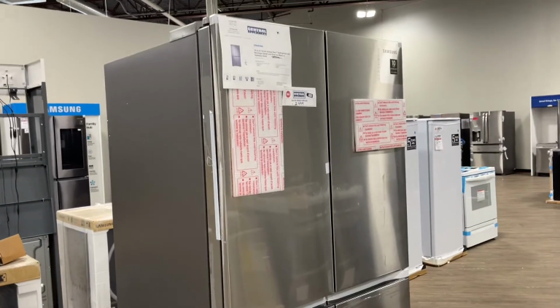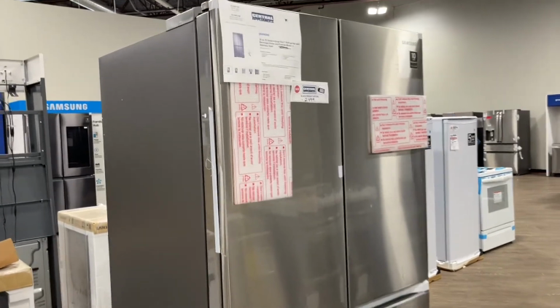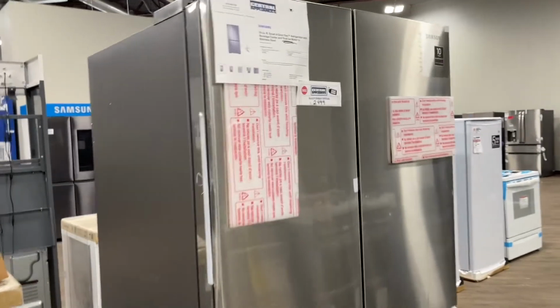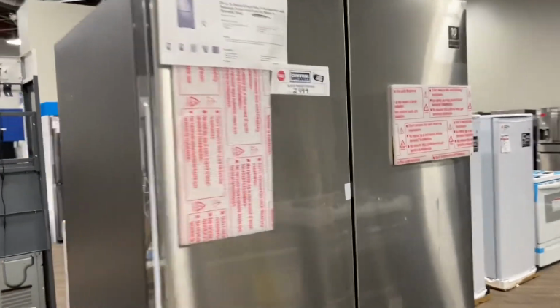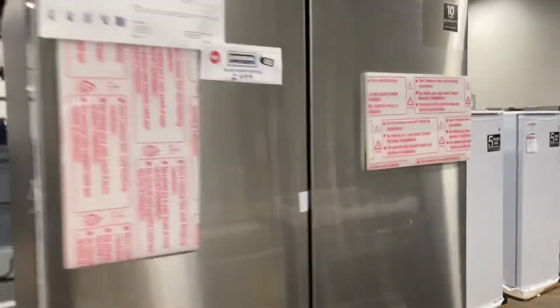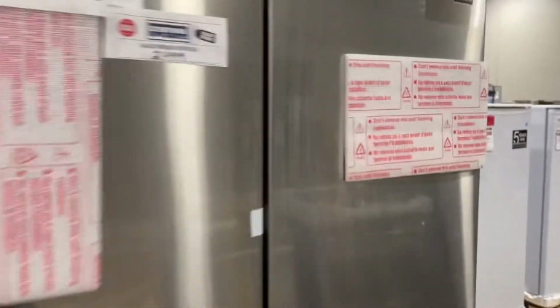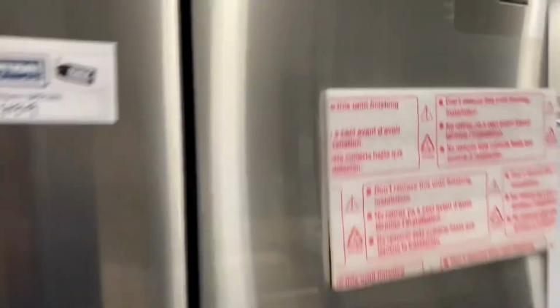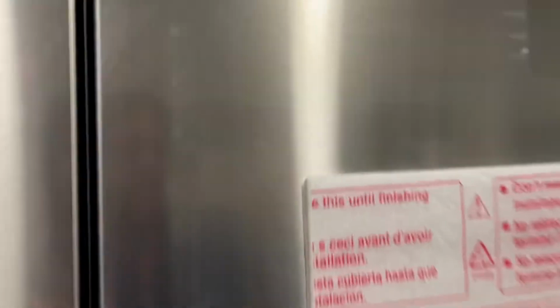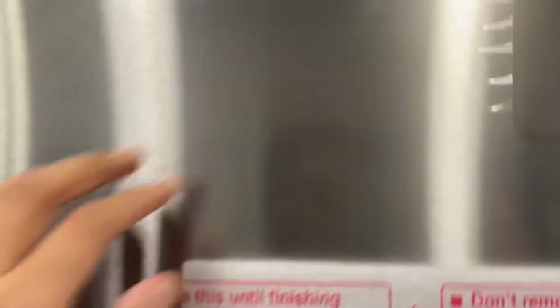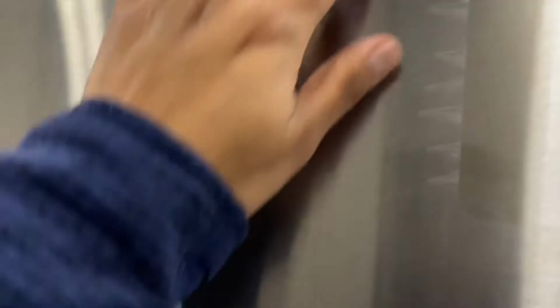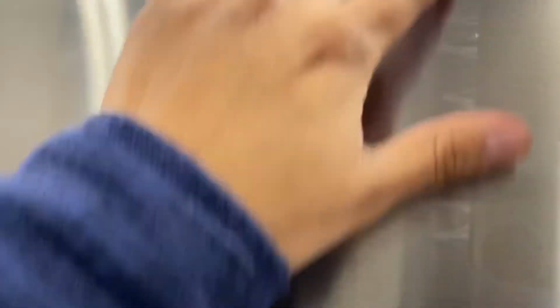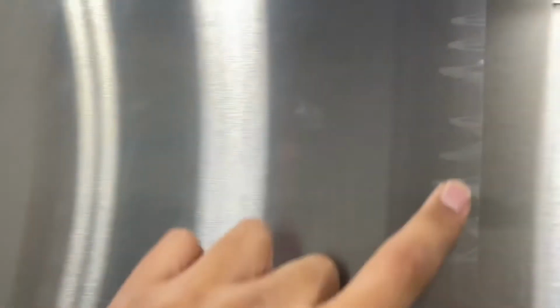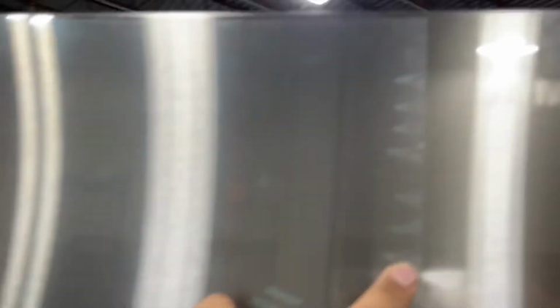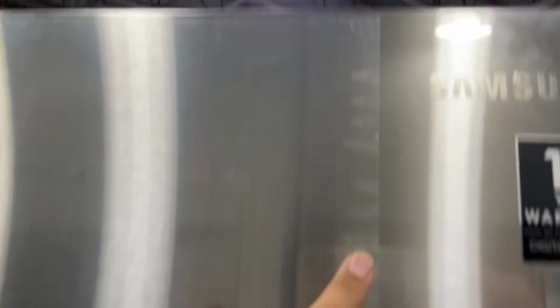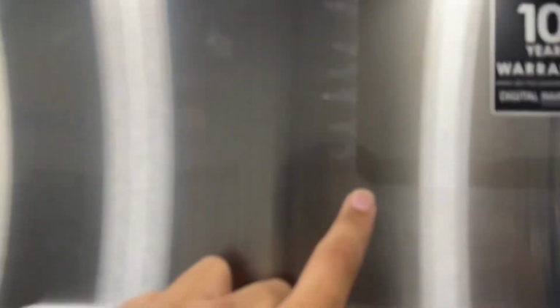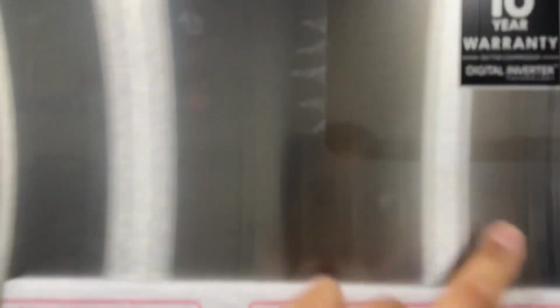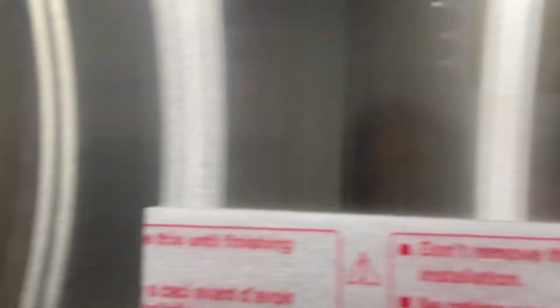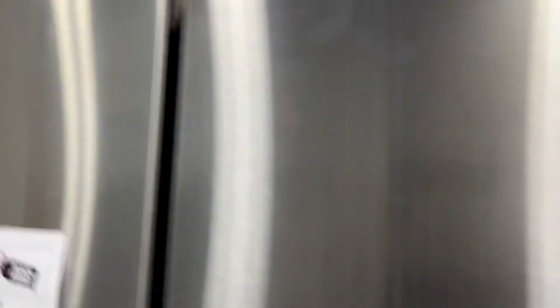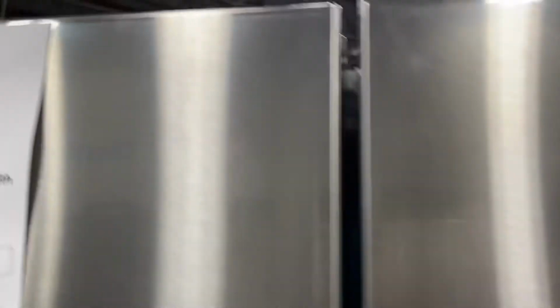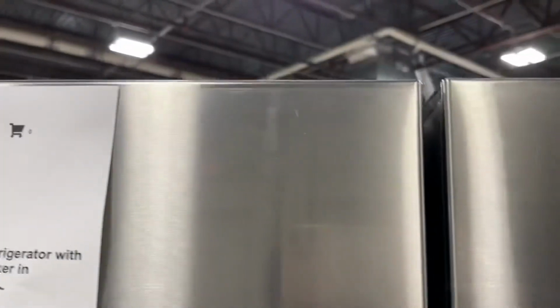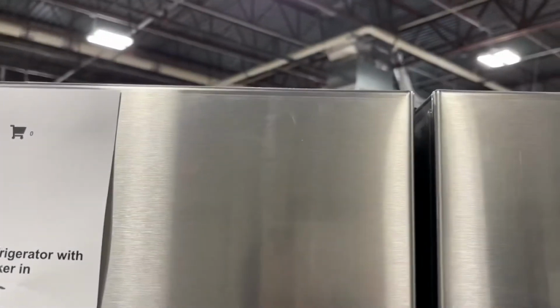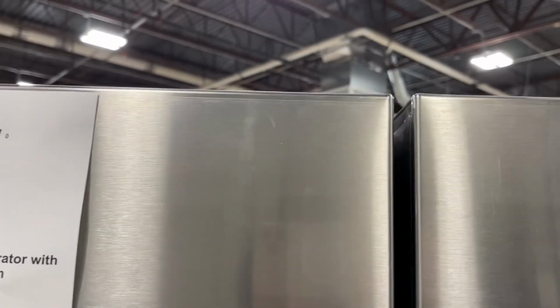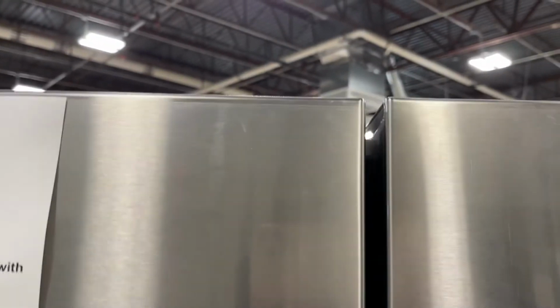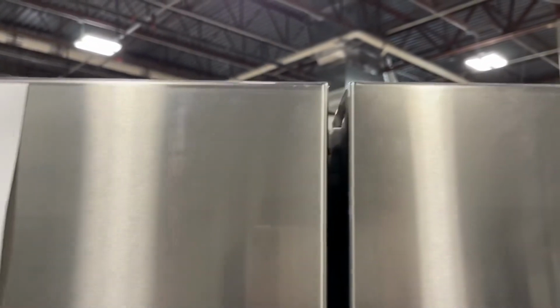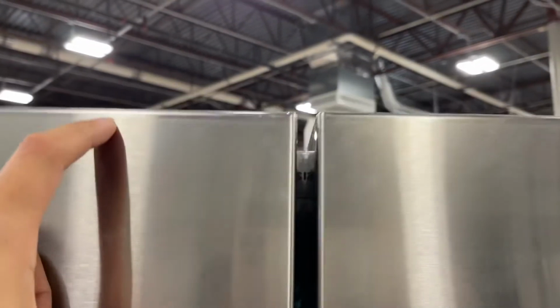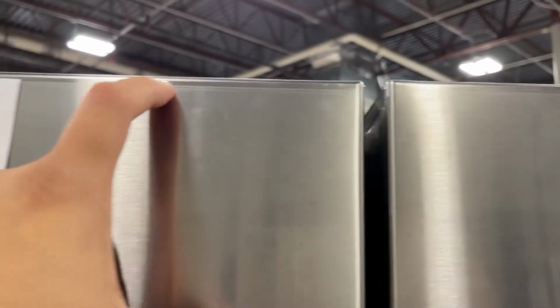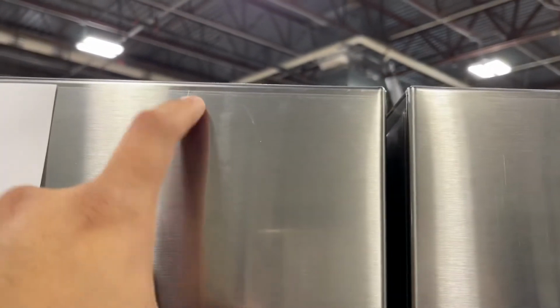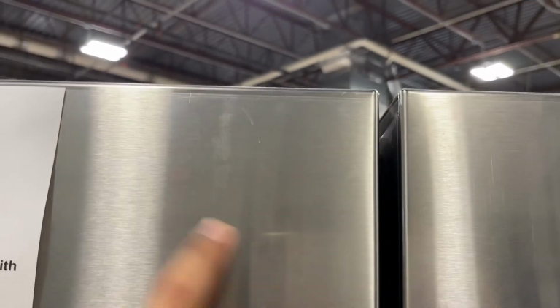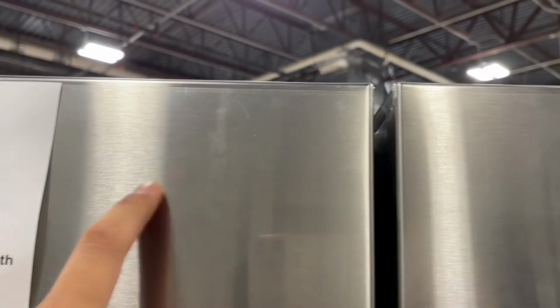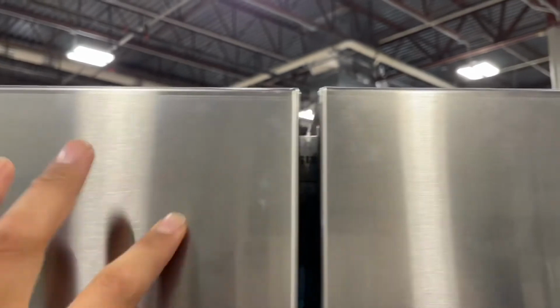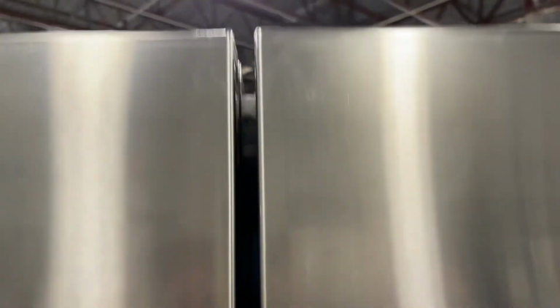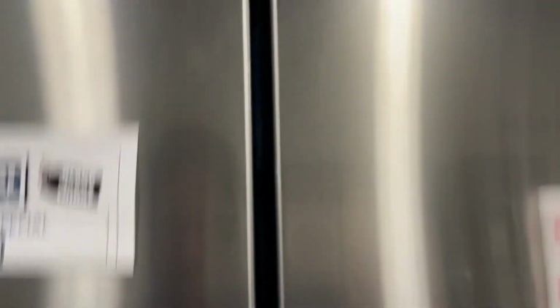Currently it does have the vinyl protector on all four doors; any scratches are on the plastic.